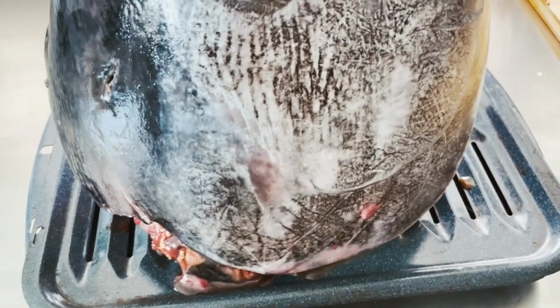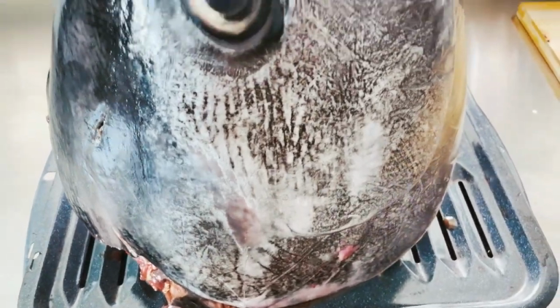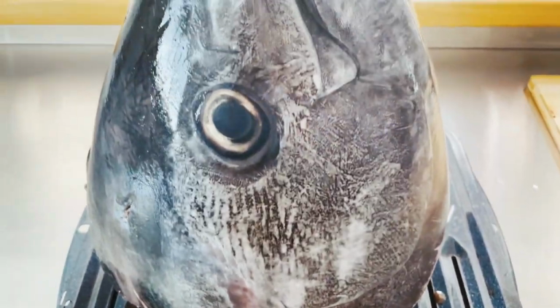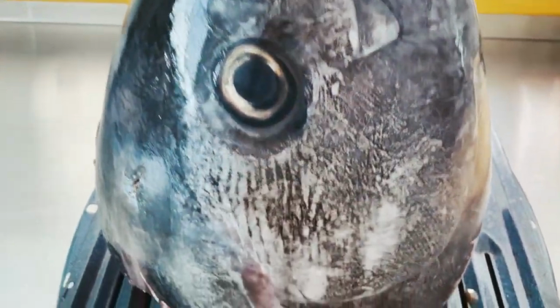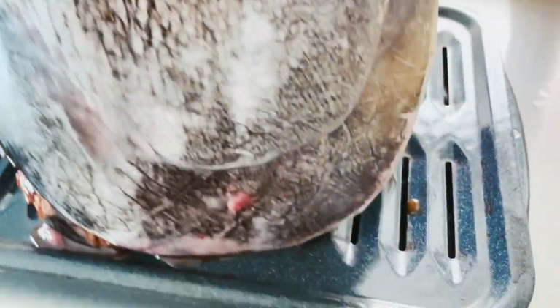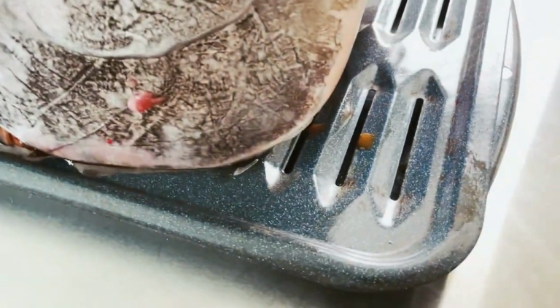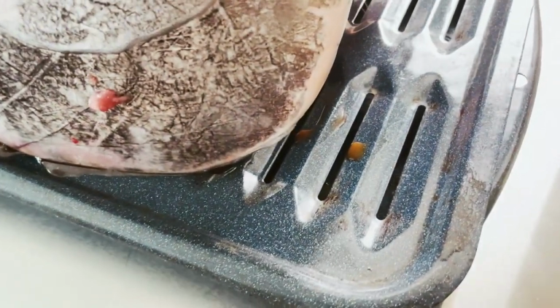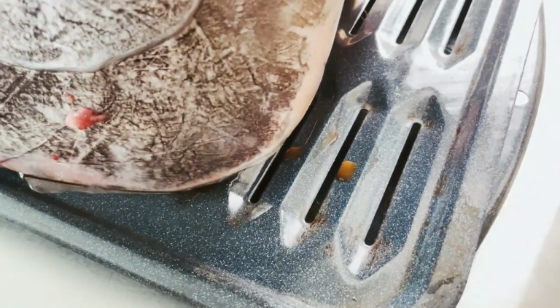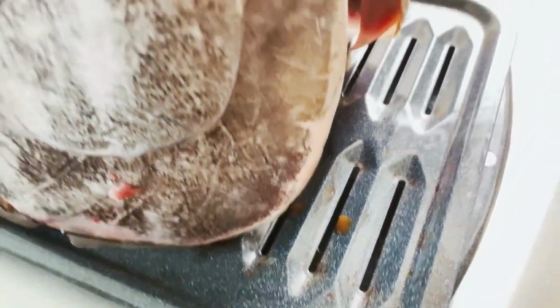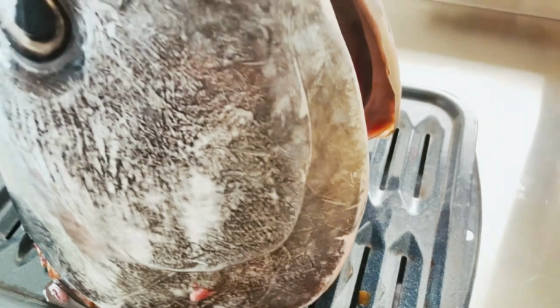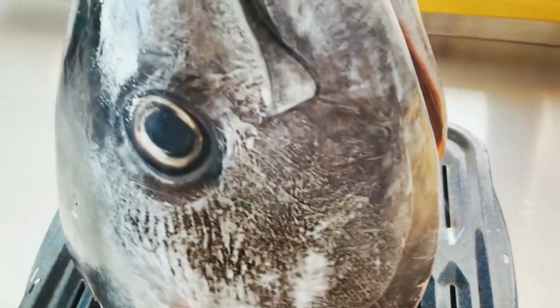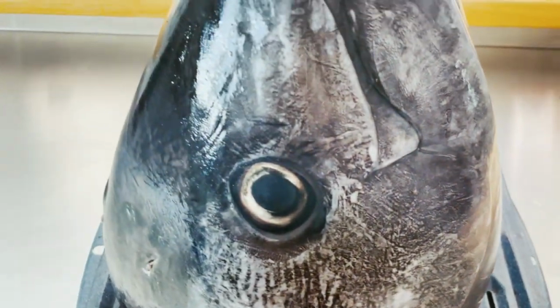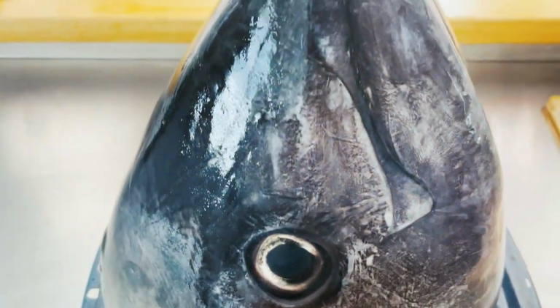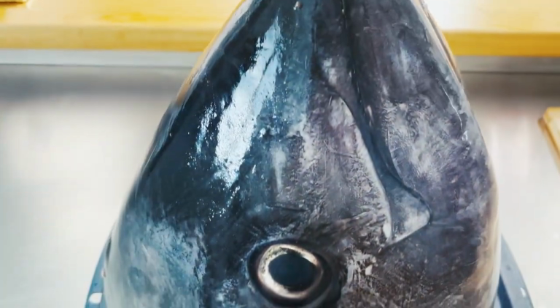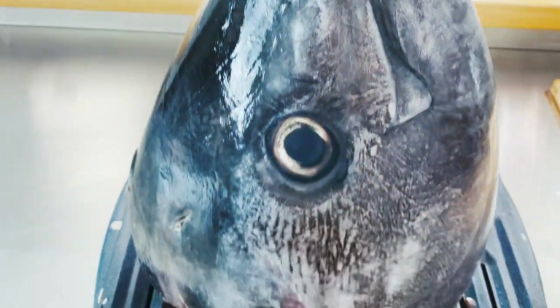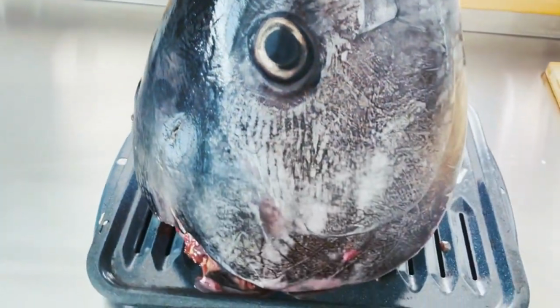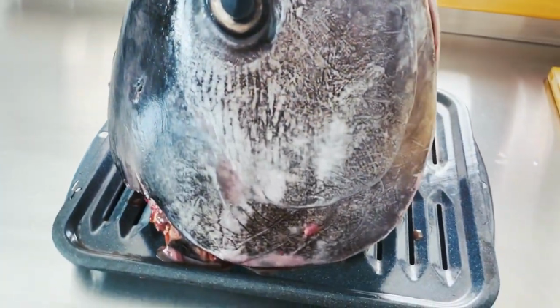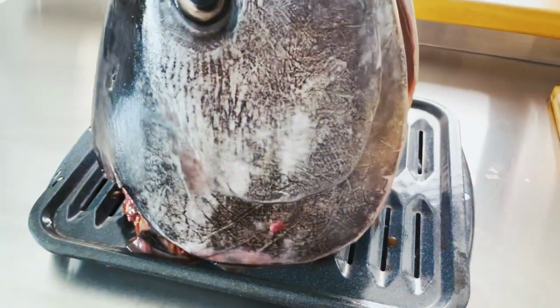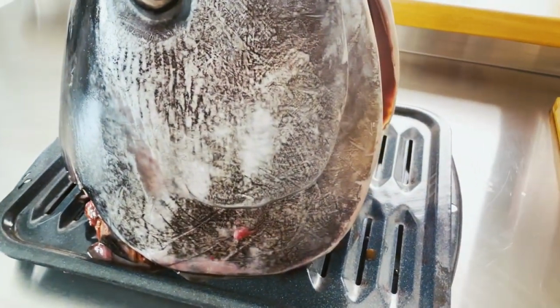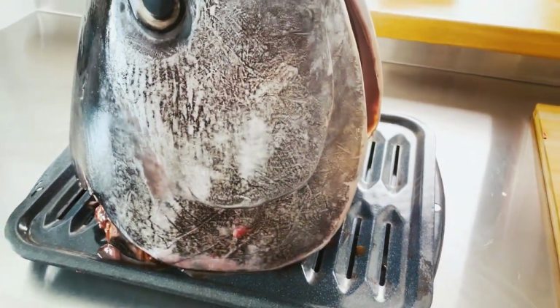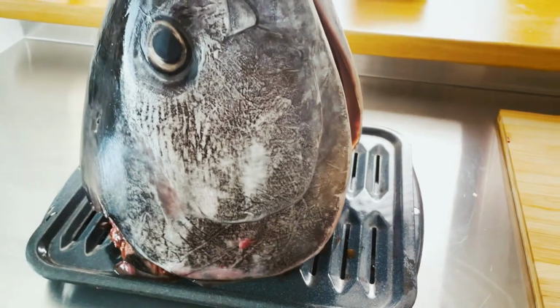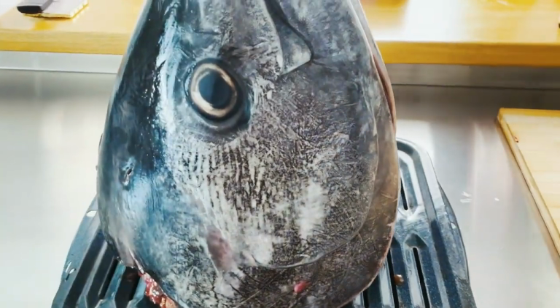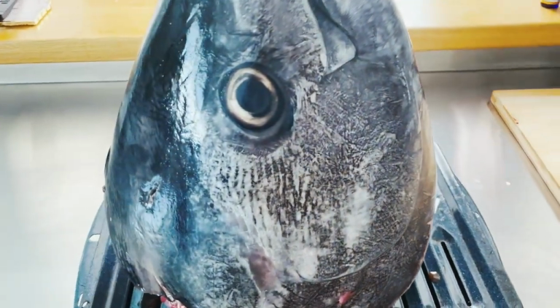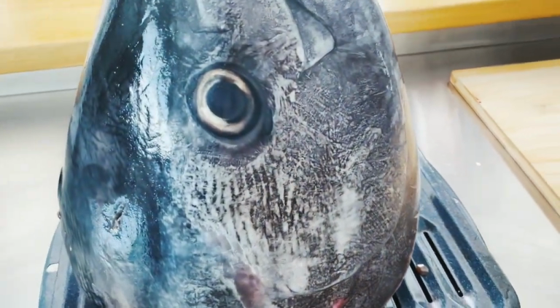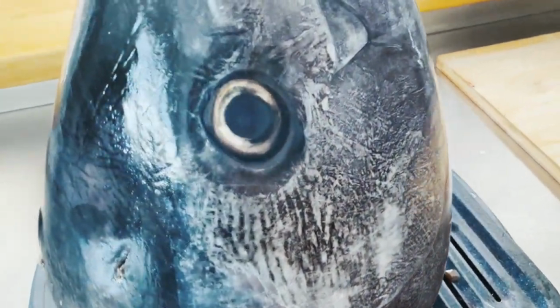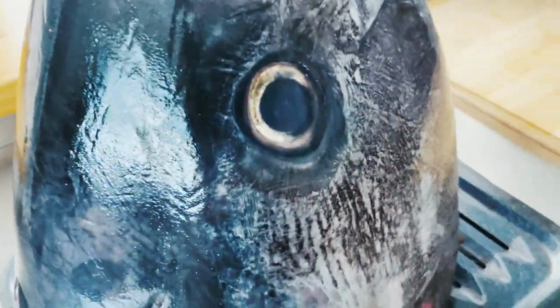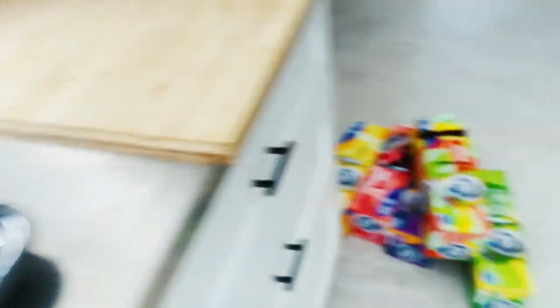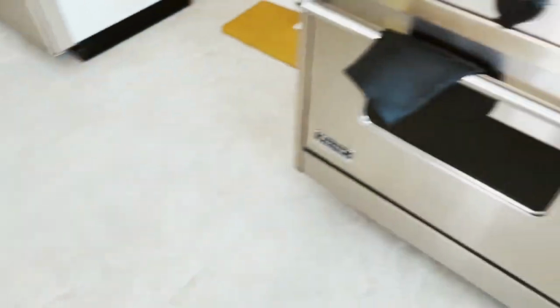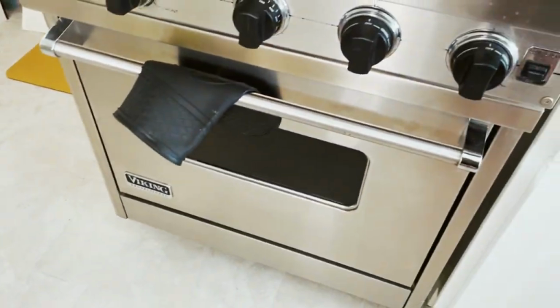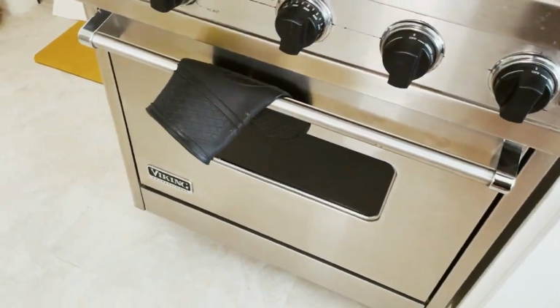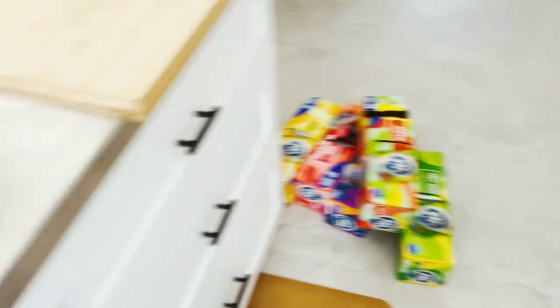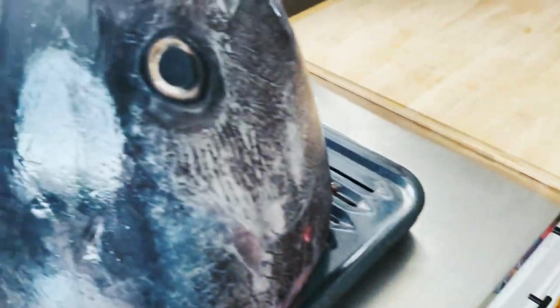It's been 20 minutes. I have moved the tuna head onto one of these trays to let the liquids drip down — we'll keep those for later. I moved it vertical. My buddy Peter said that if you keep it vertical it cooks more evenly, but I'm a little scared because I don't know if it's going to fit in there. So let's try that.